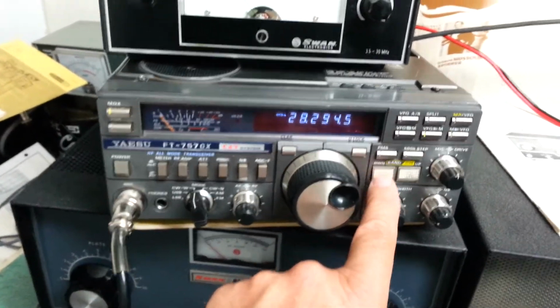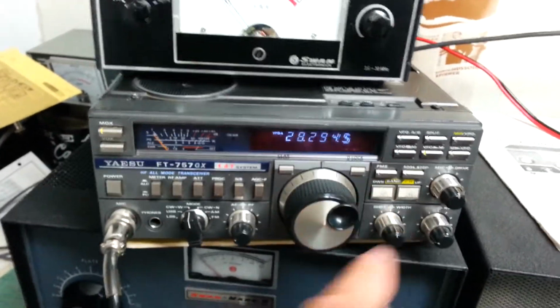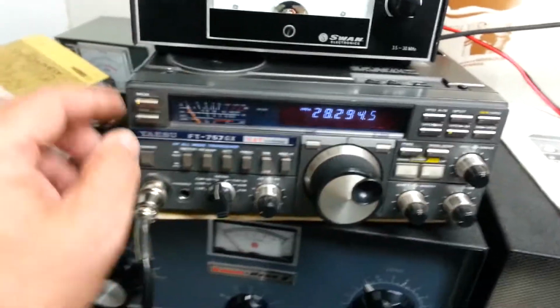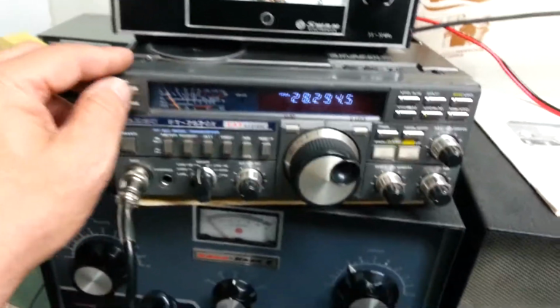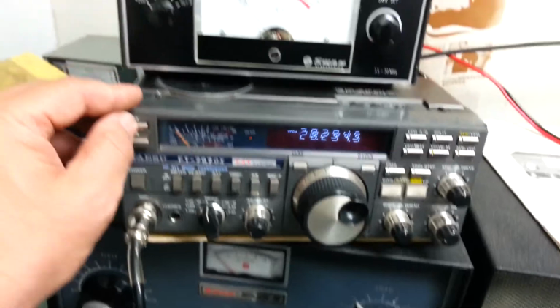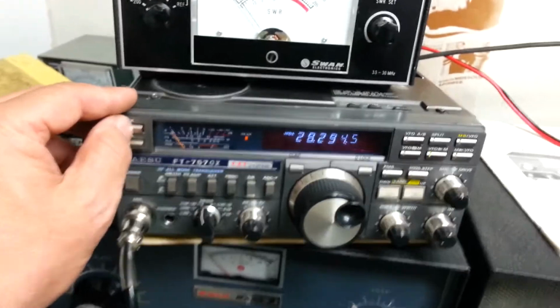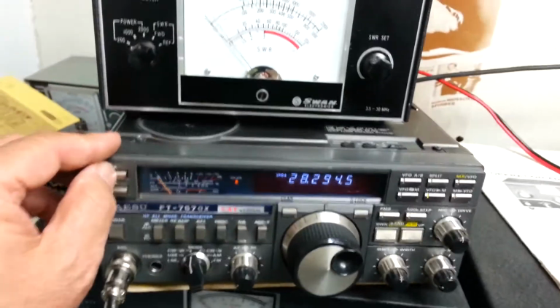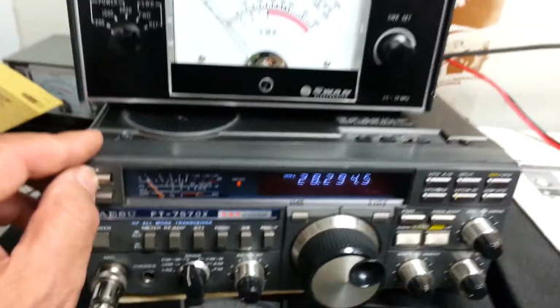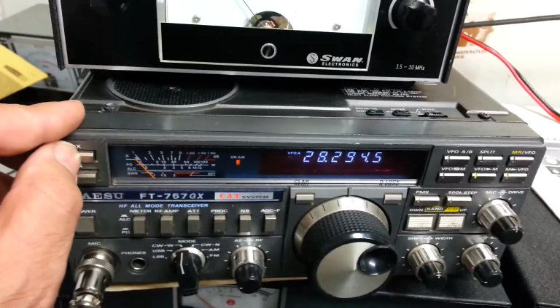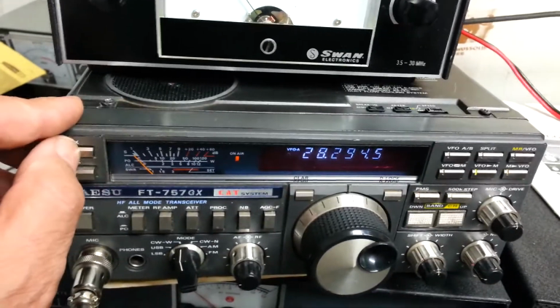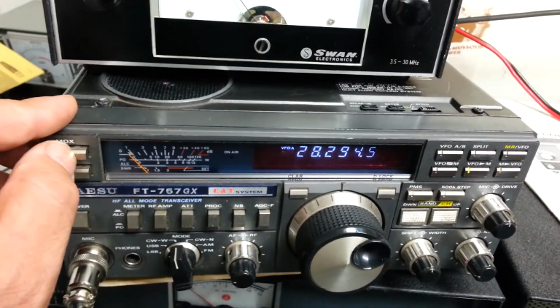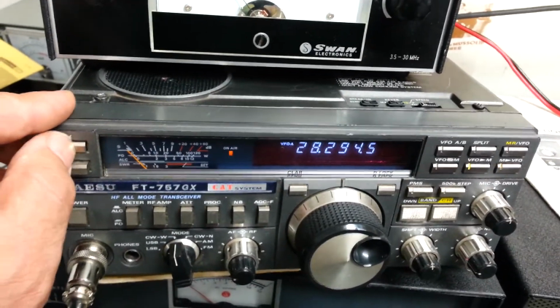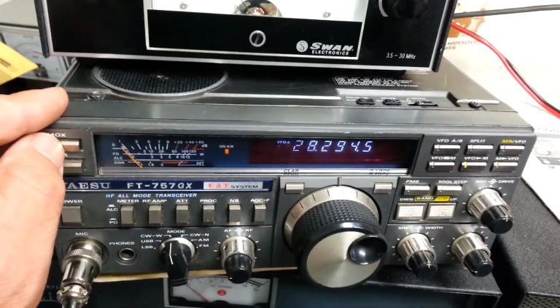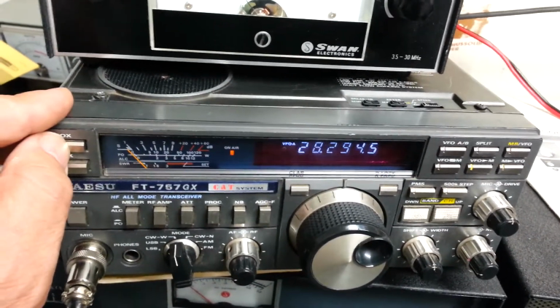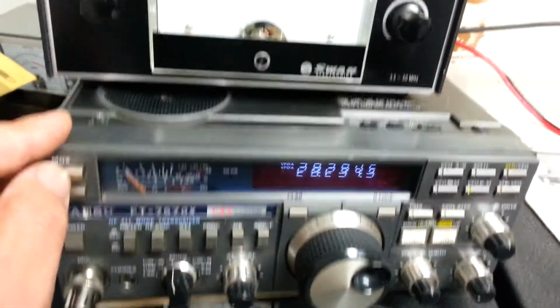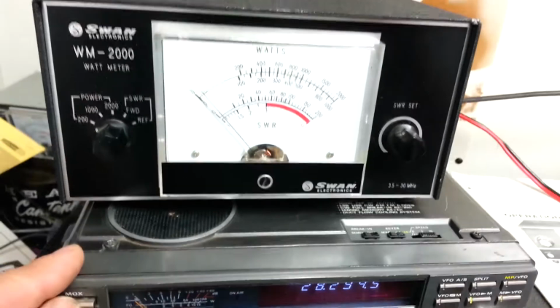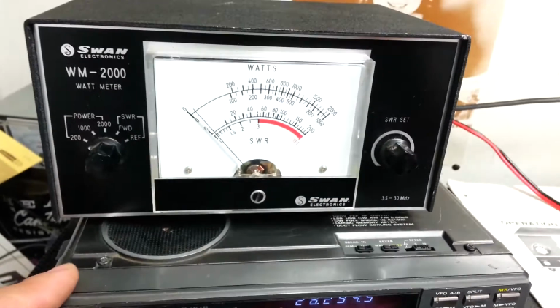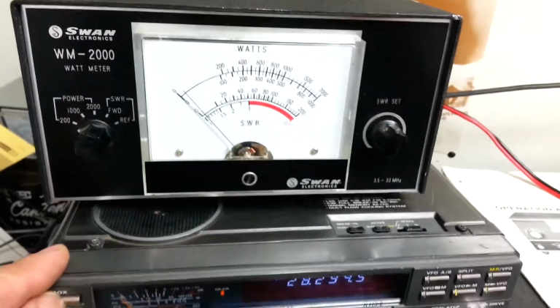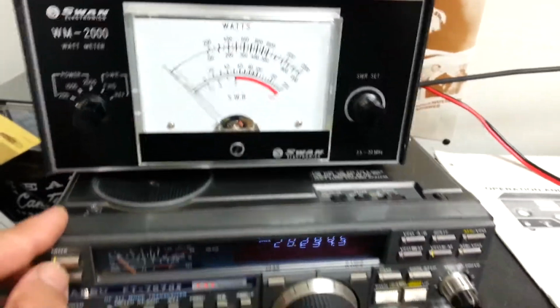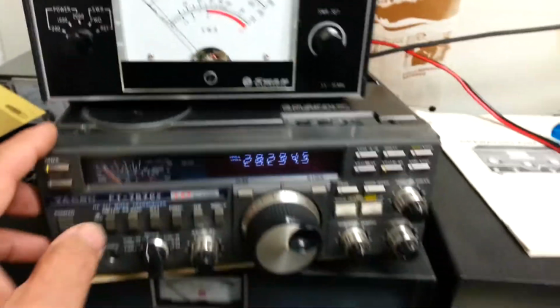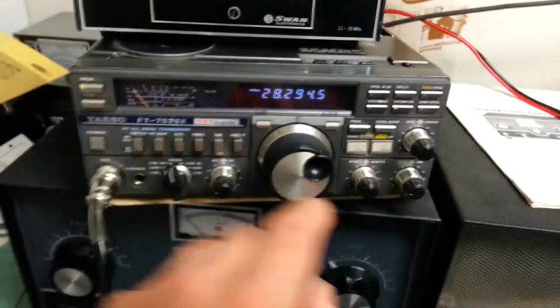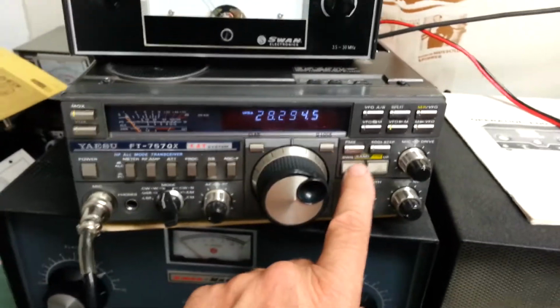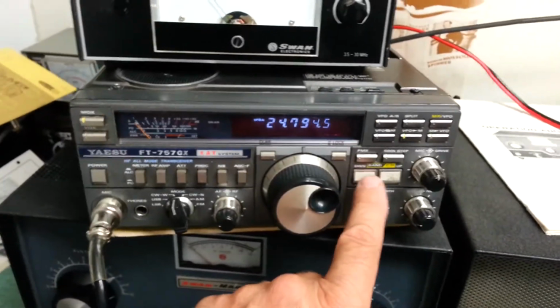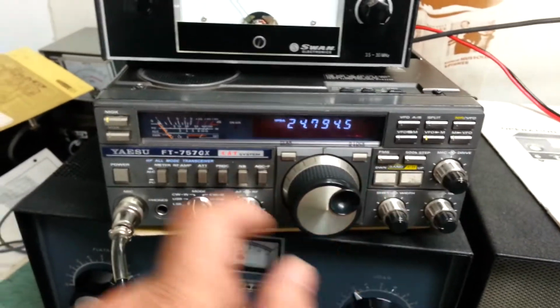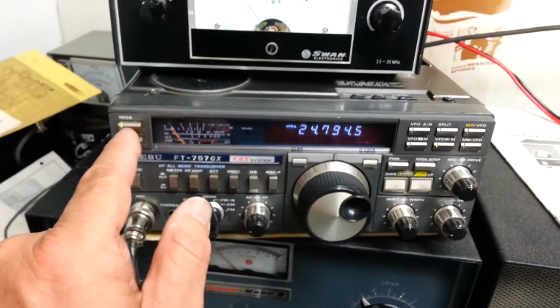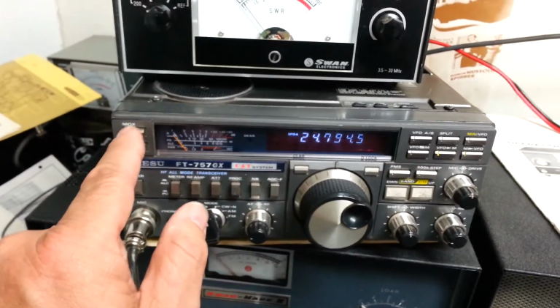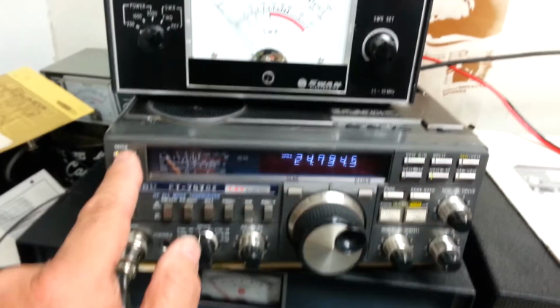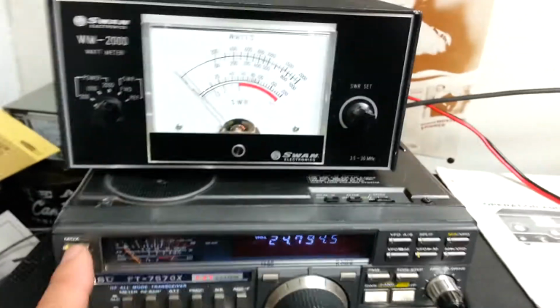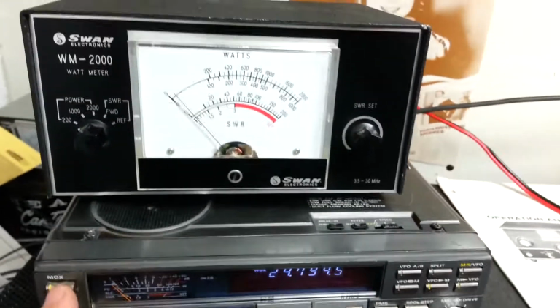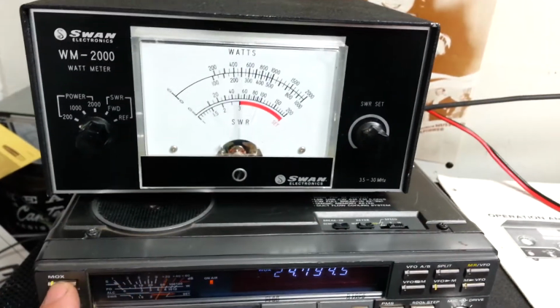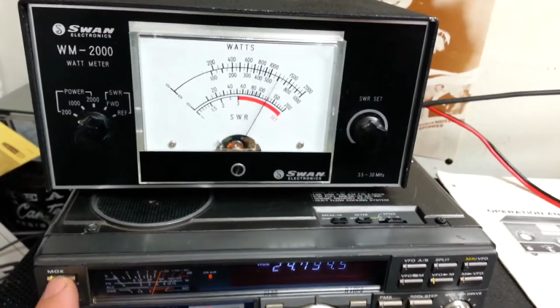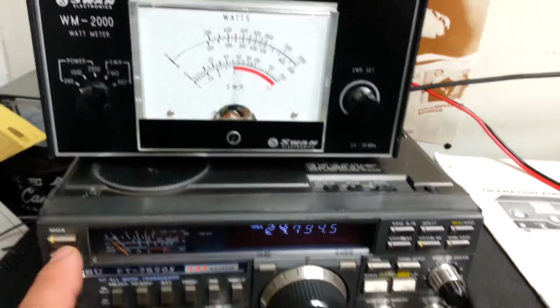I do not have output on 10 meters. As you can see I'm pushing it, keying it up — nothing. That's the only band. I have output on all the rest of them — 17 and 12 and there you go.